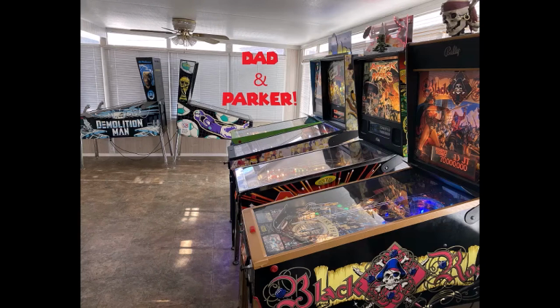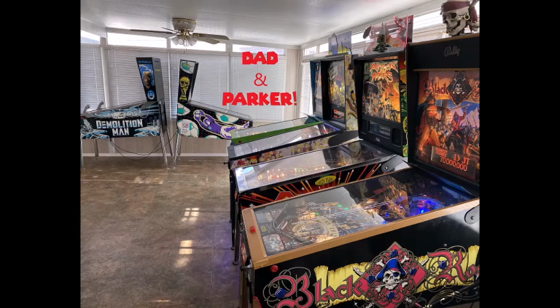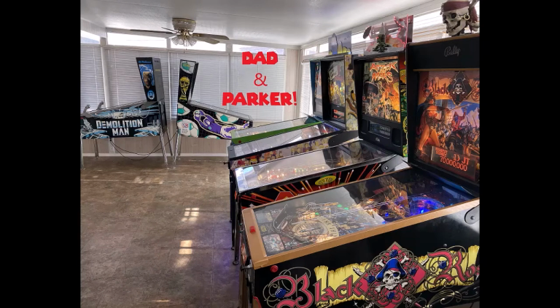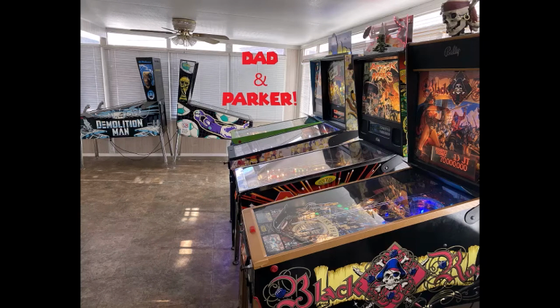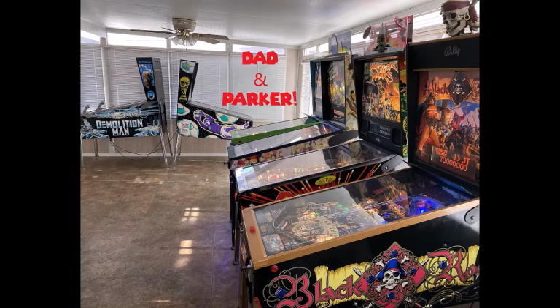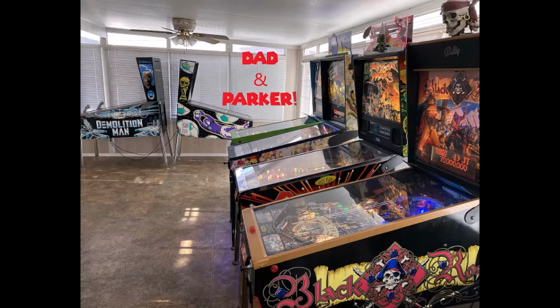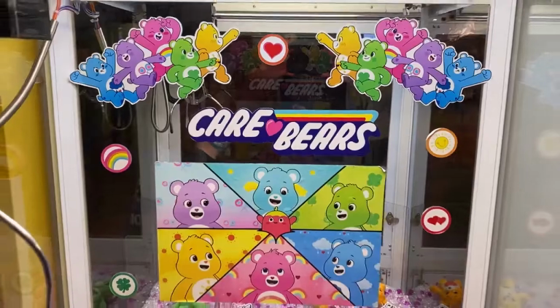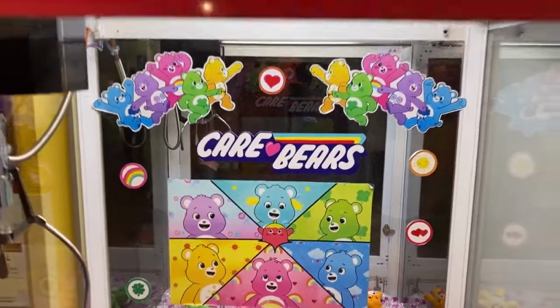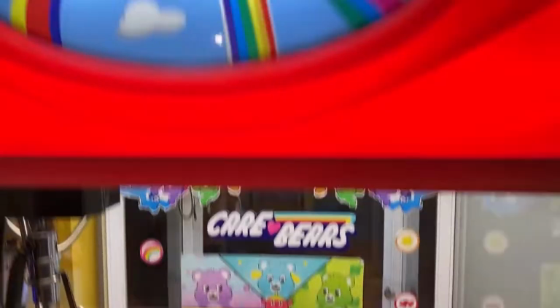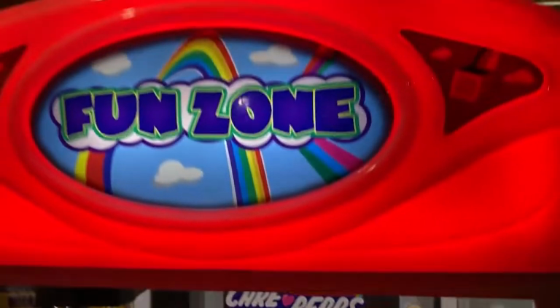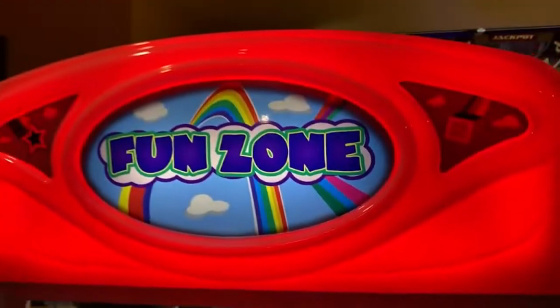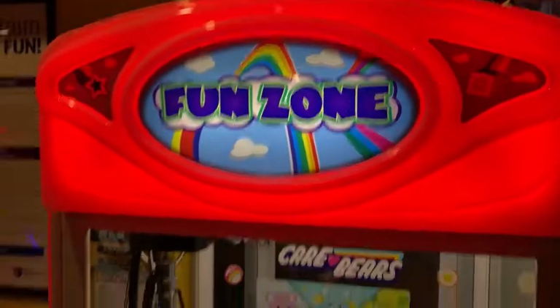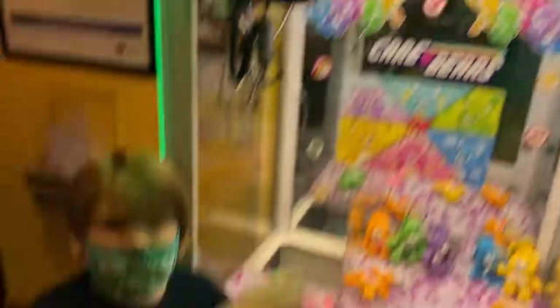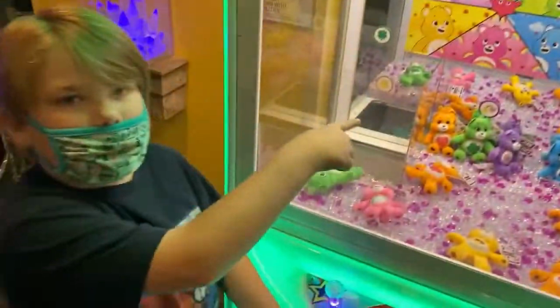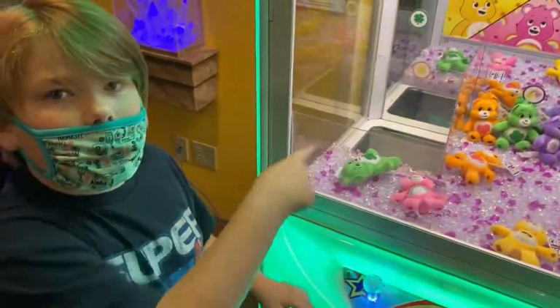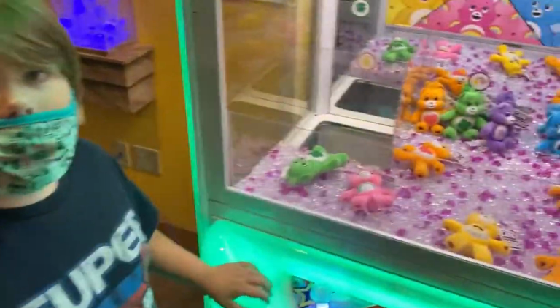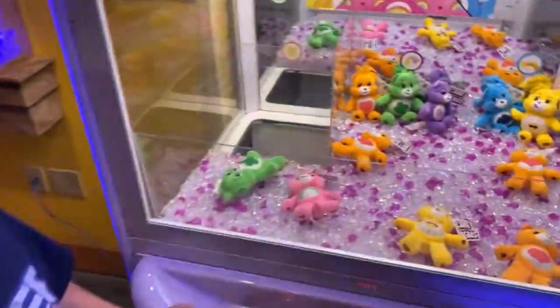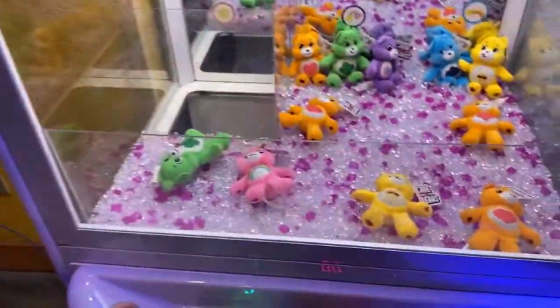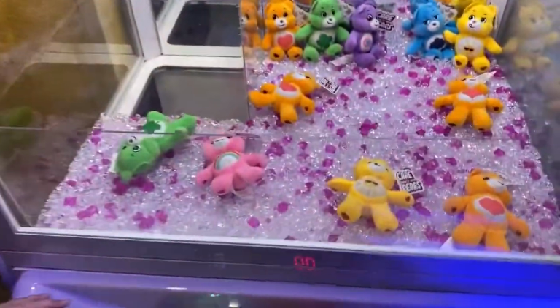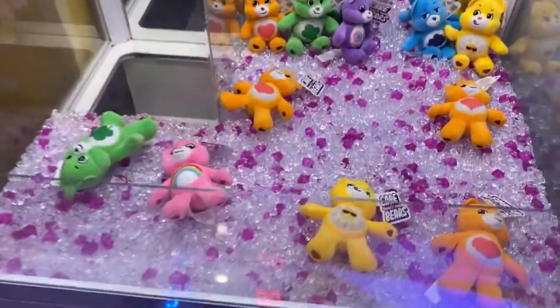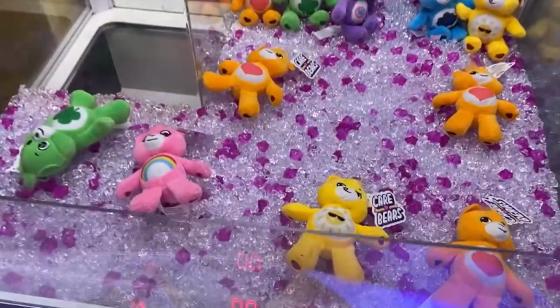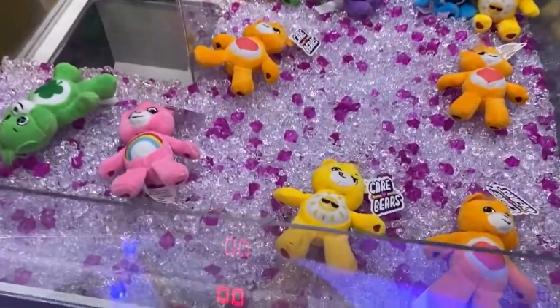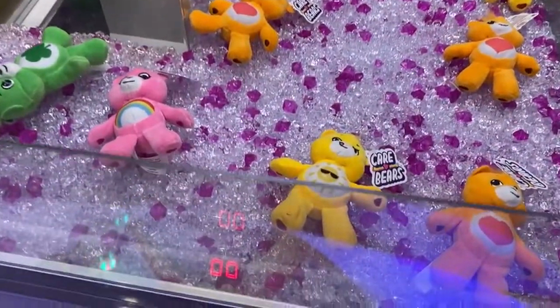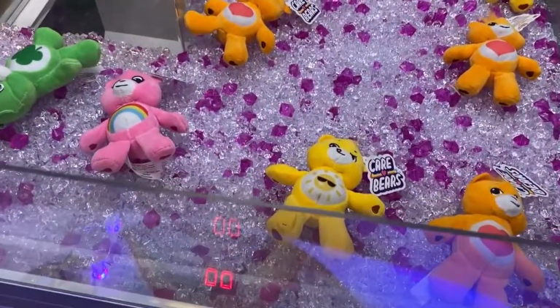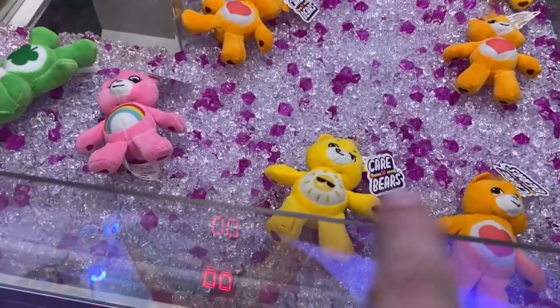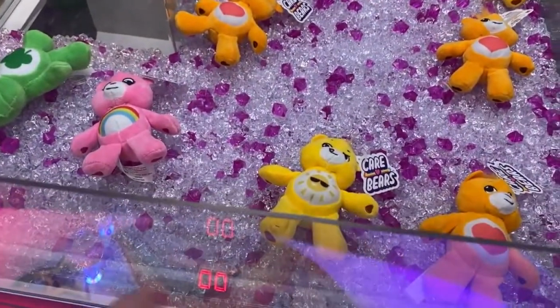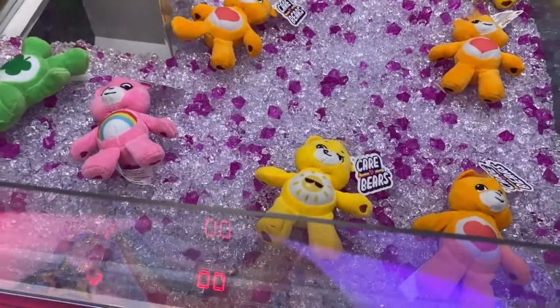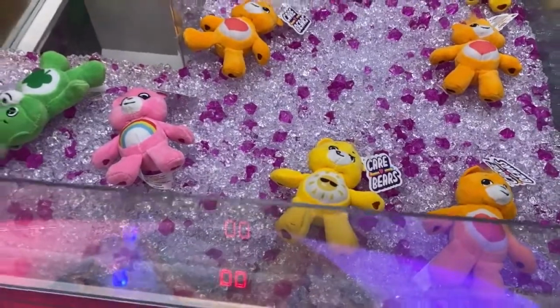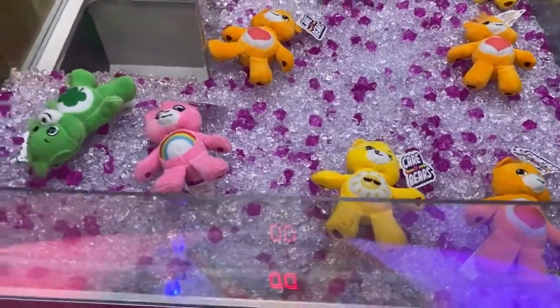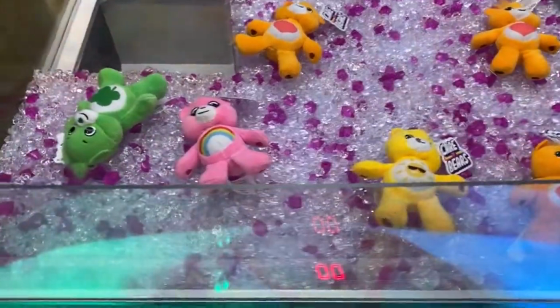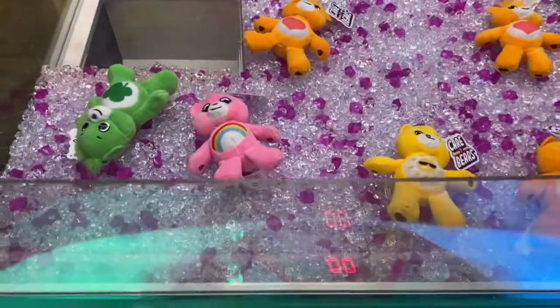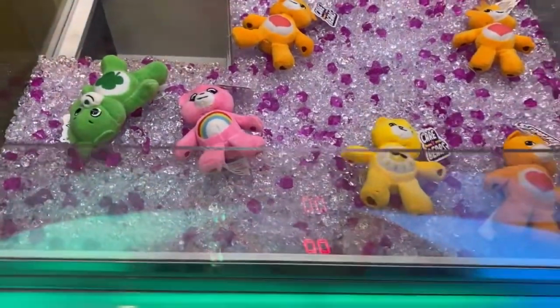Hey everybody. Can you look at that? We got some adorable Care Bears. I like the Funshine Bear there for mom. Let's see if we can get that, okay?